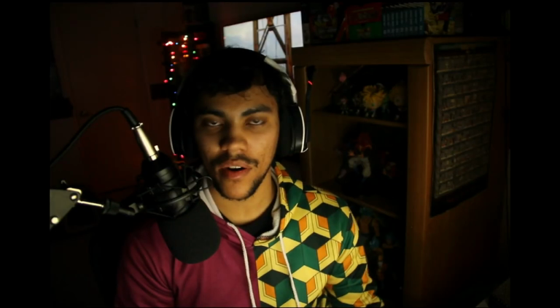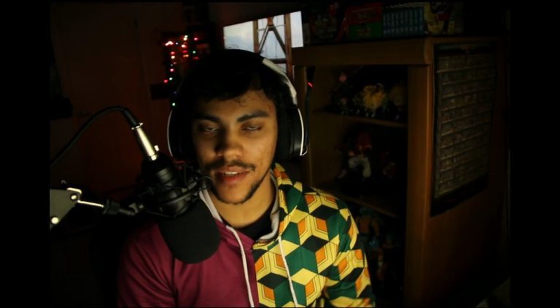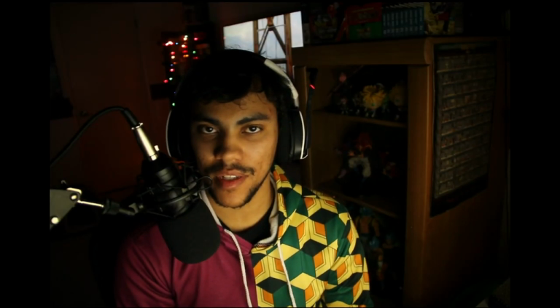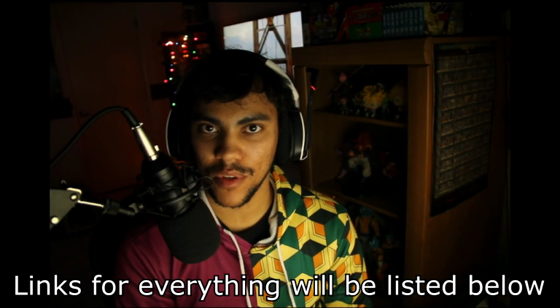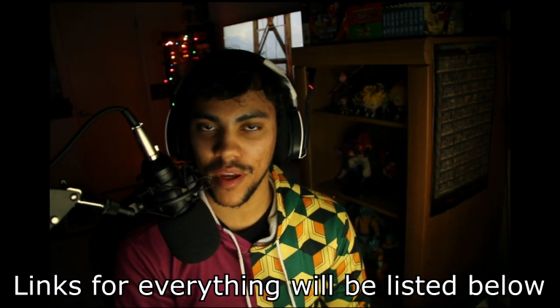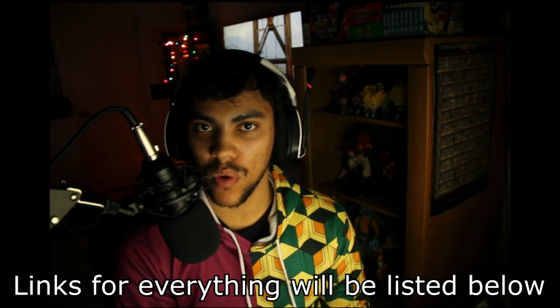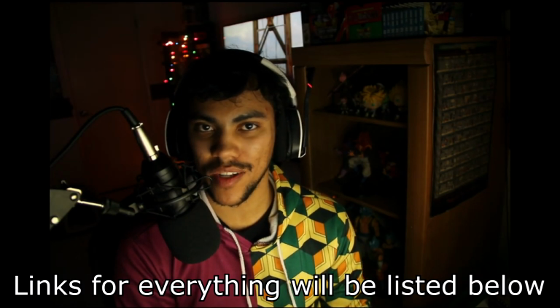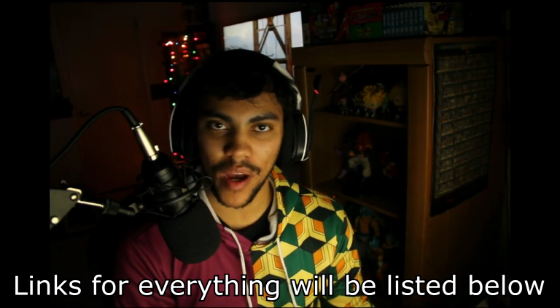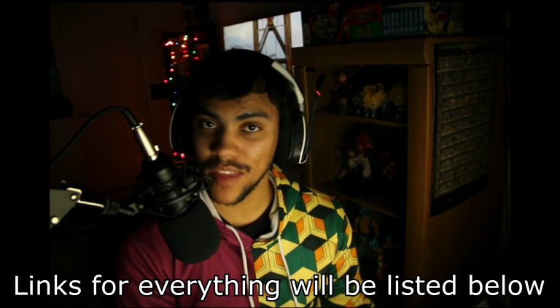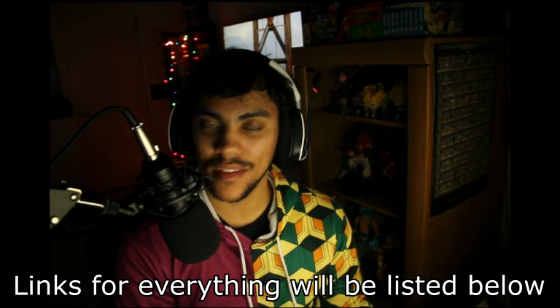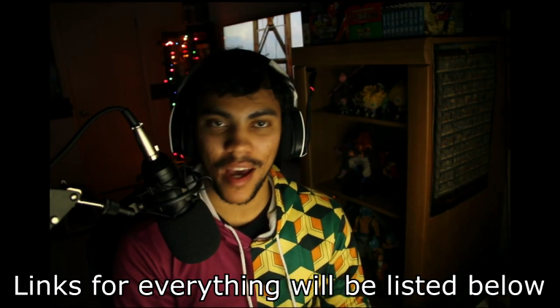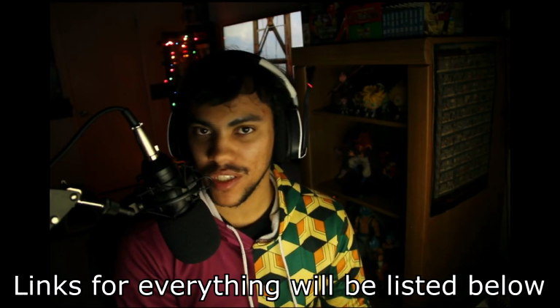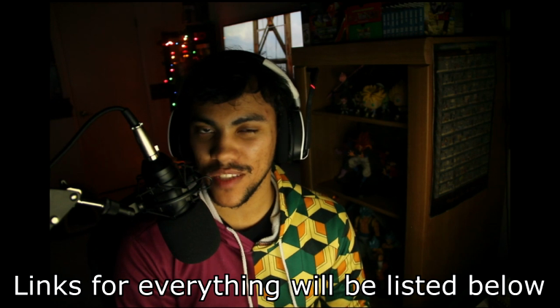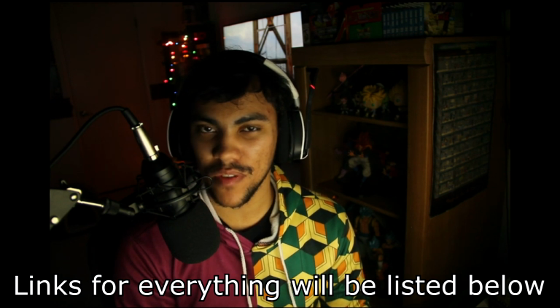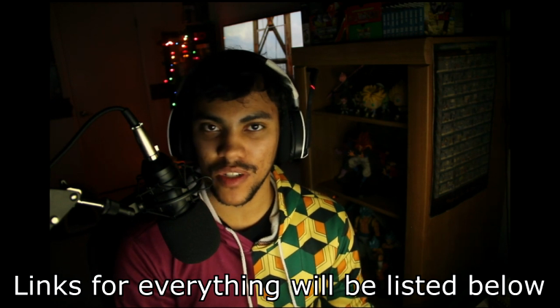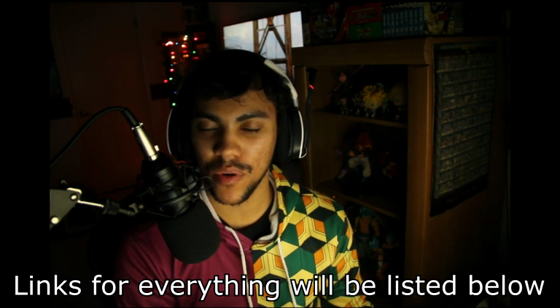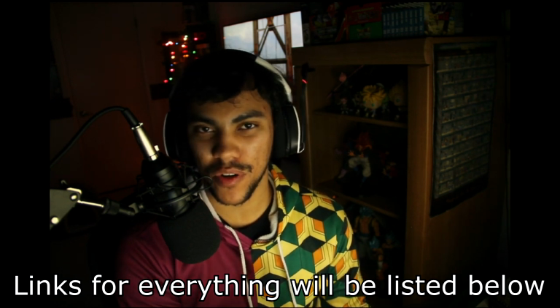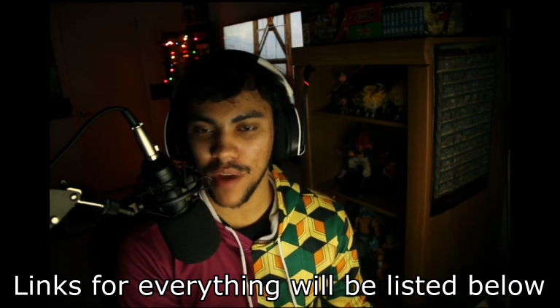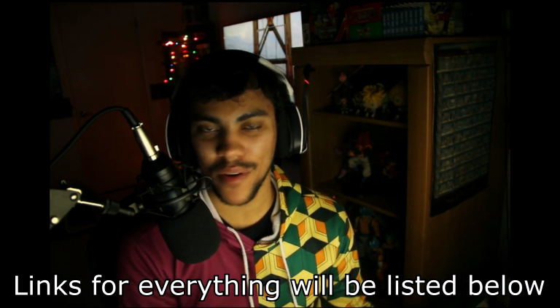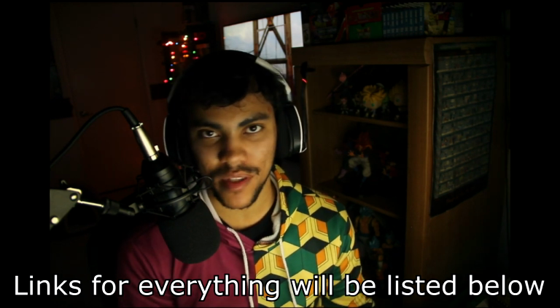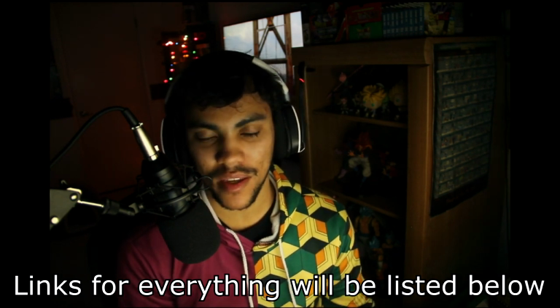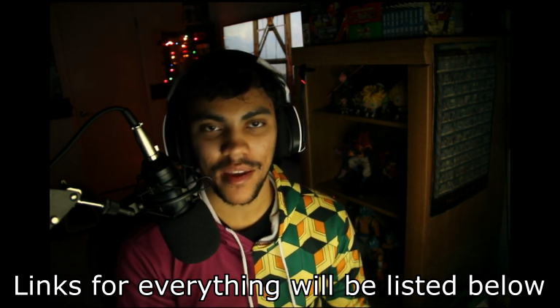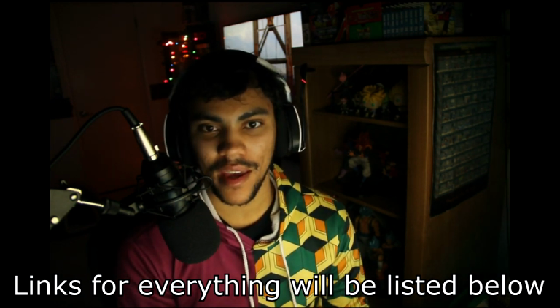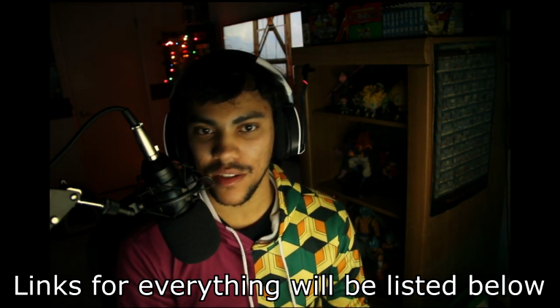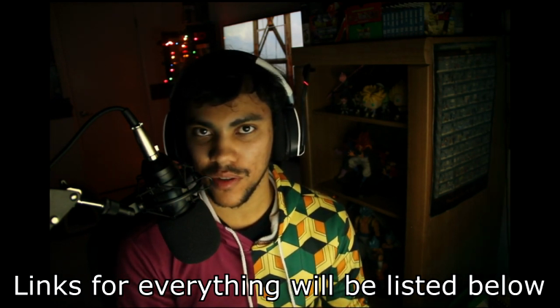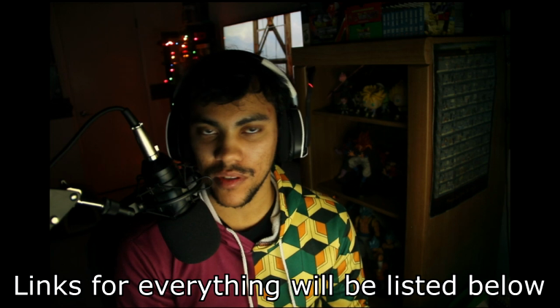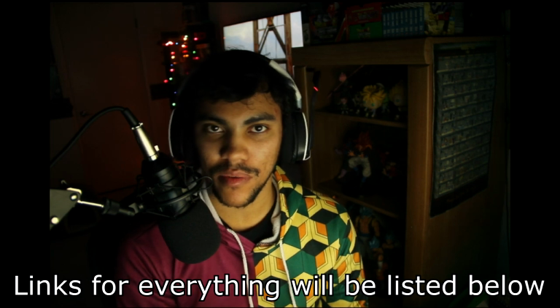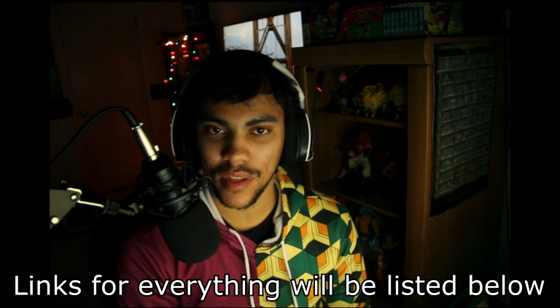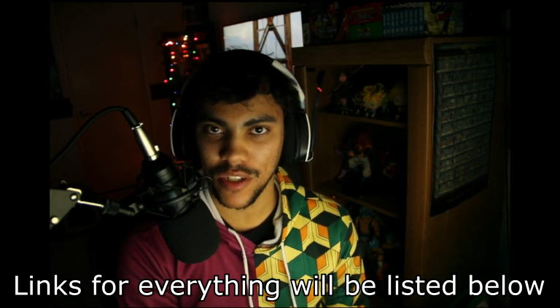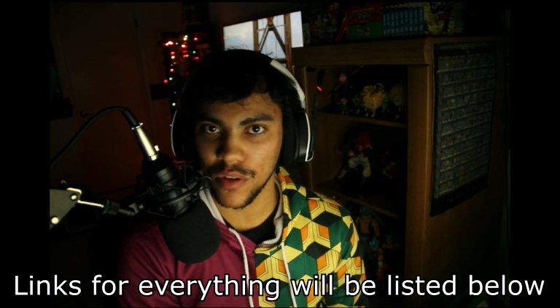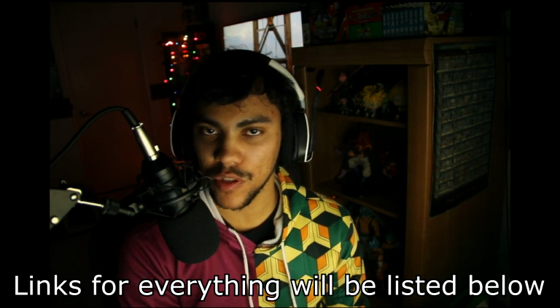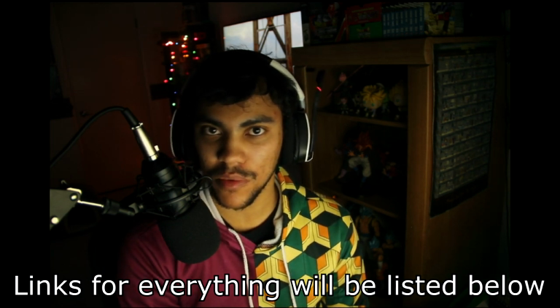Alright guys, that's my setup, so I'm going to walk you through how I made this. I apologize in advance for some of the footage - I recorded vertically on my iPhone, I wasn't thinking, and it just looks a bit weird. I'll try to use as little of that footage as possible.